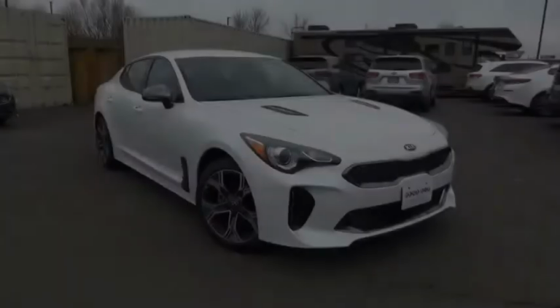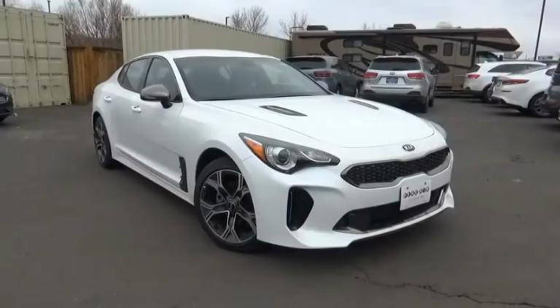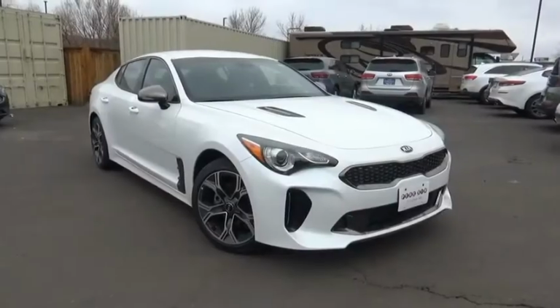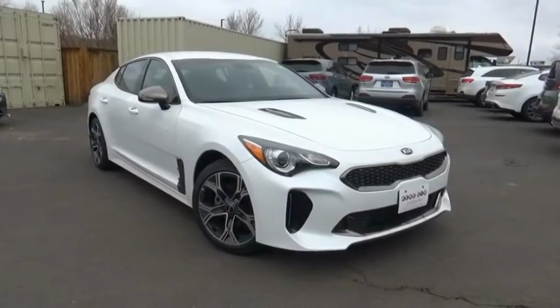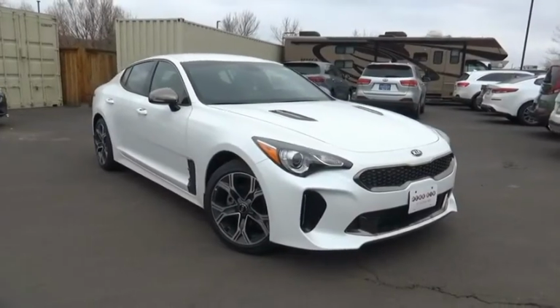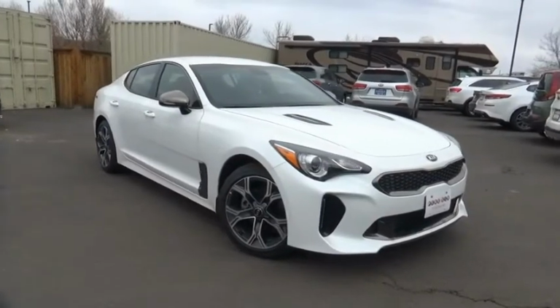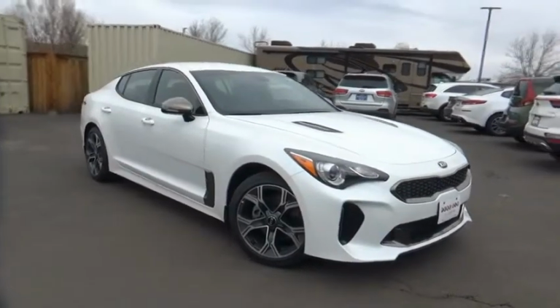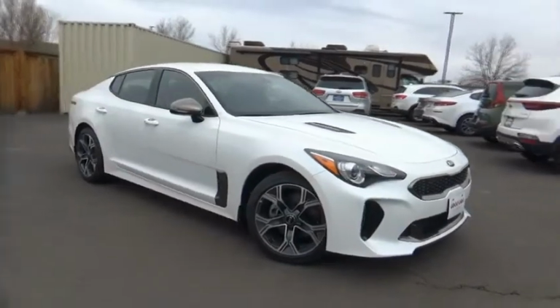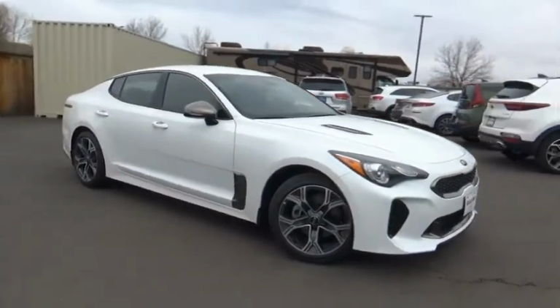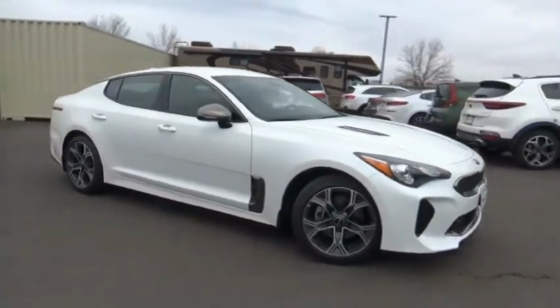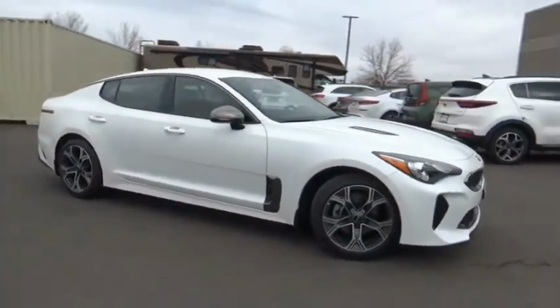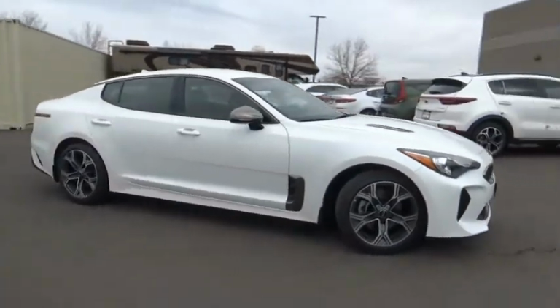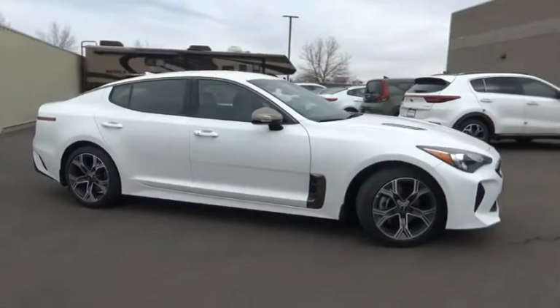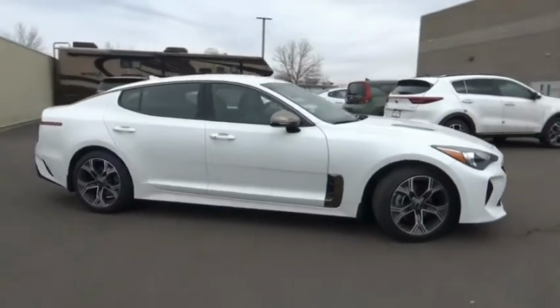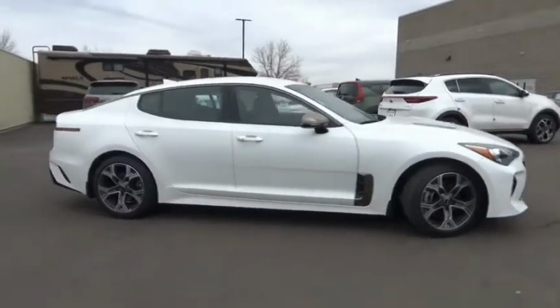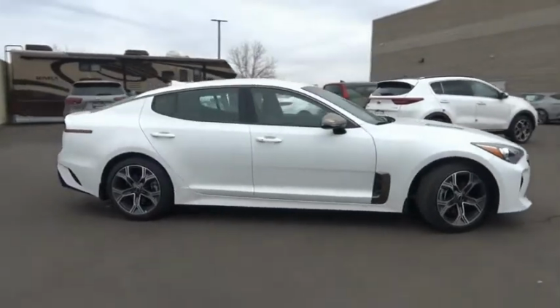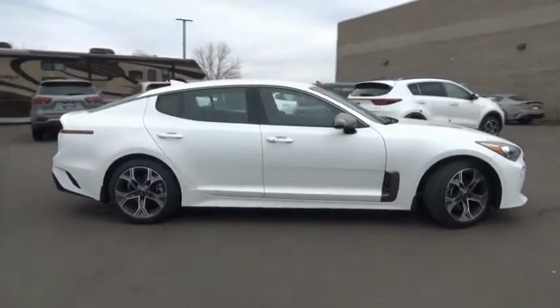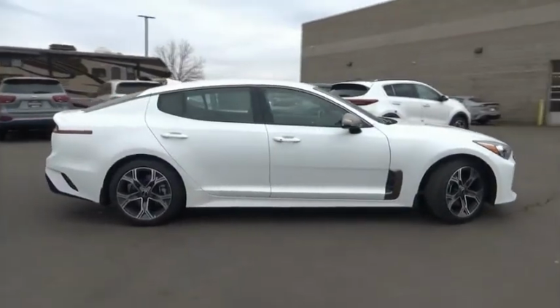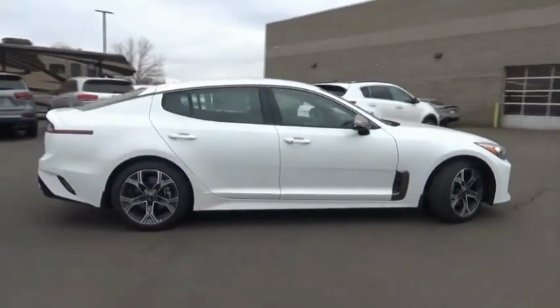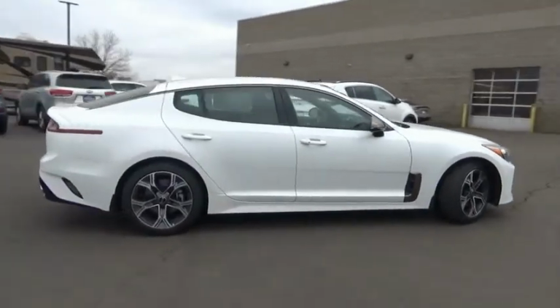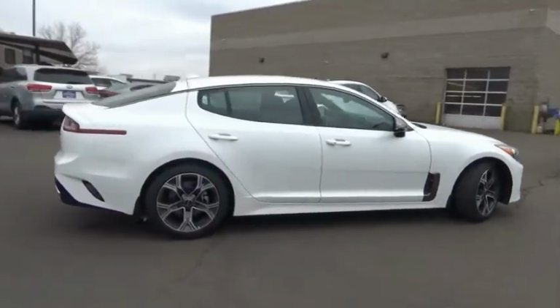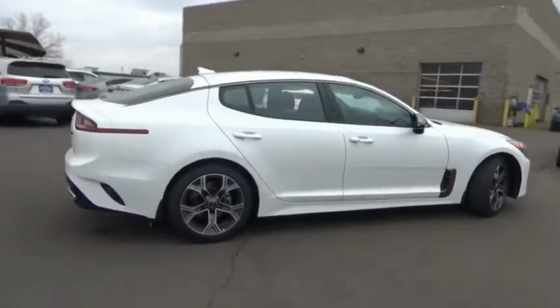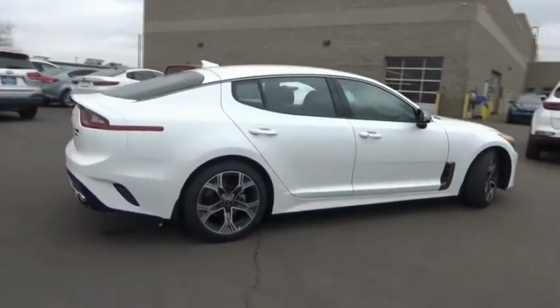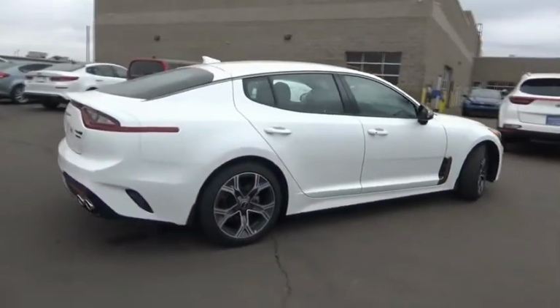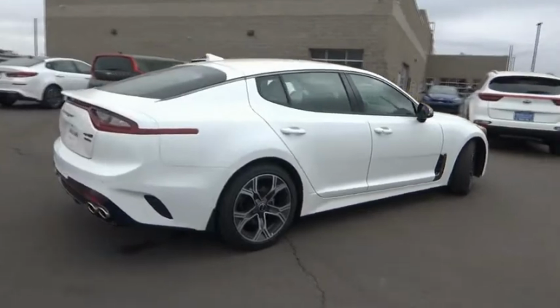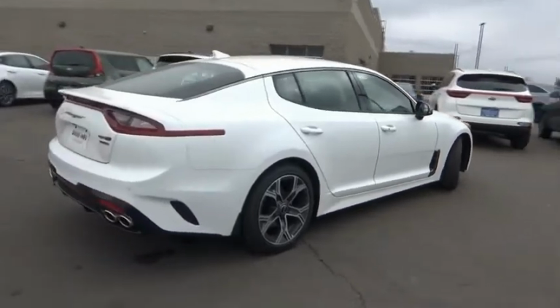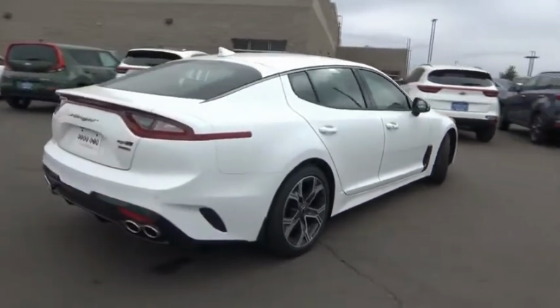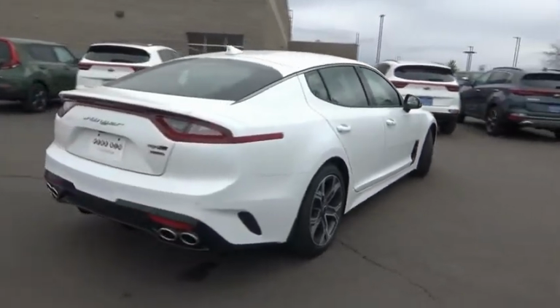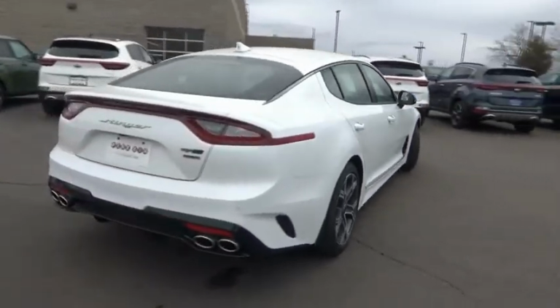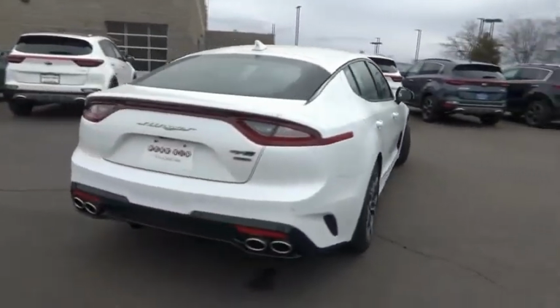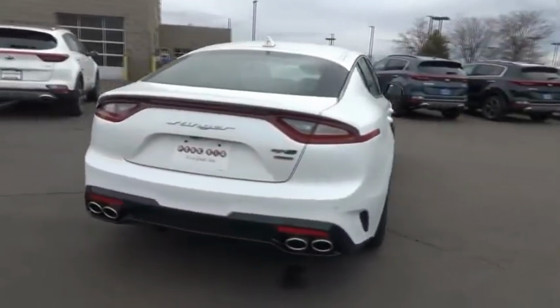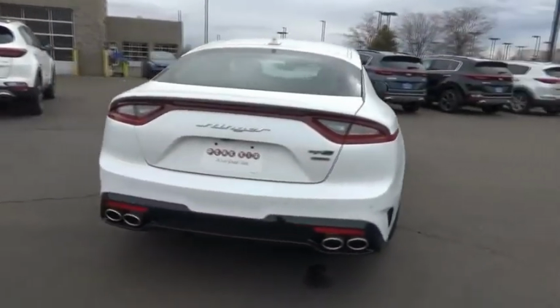Take a ride in the 2020 Stinger. The Kia Stinger has a design that is sure to leave an impression. It offers the perfect combination of a sporty look, coupled with a wide variety of luxurious features.